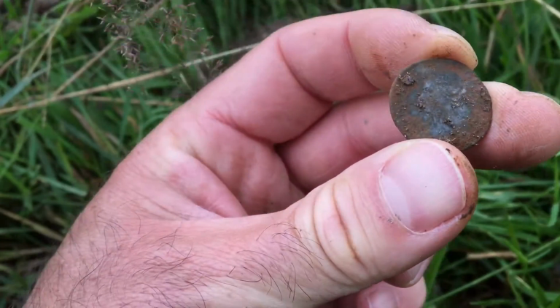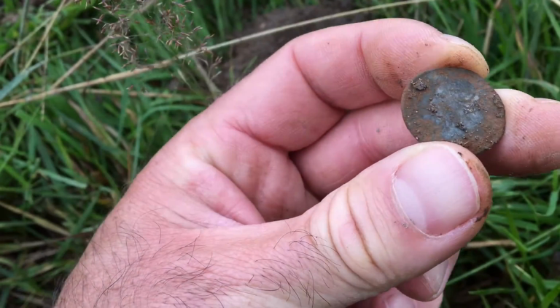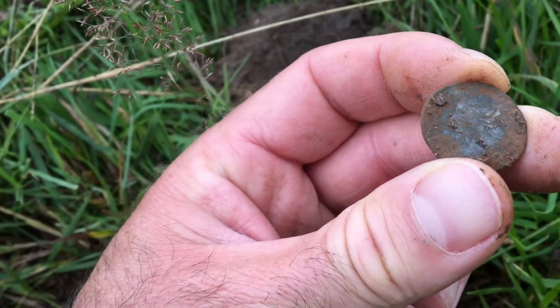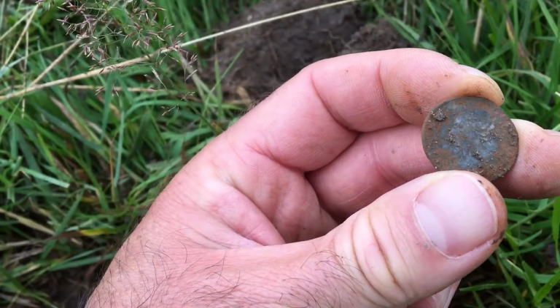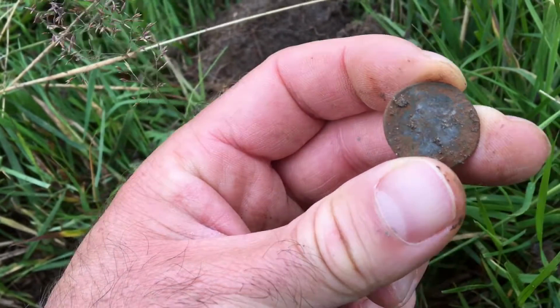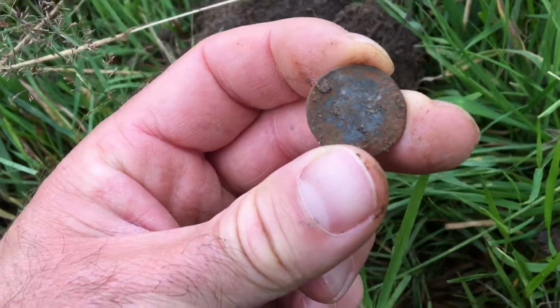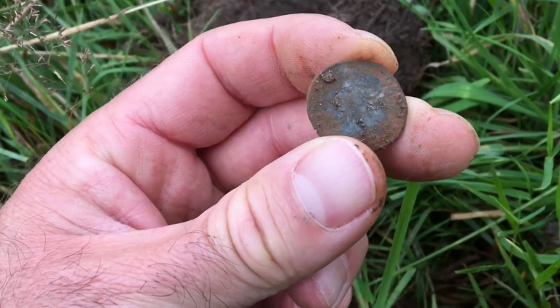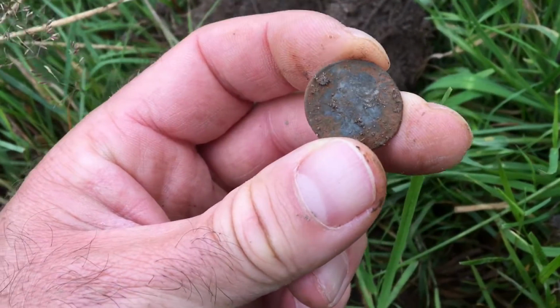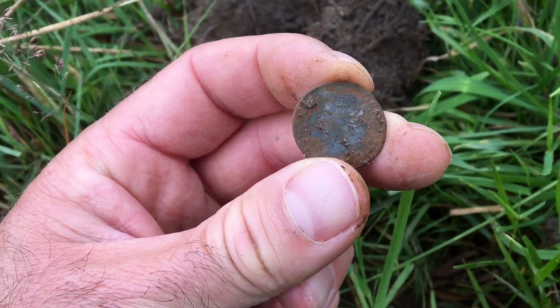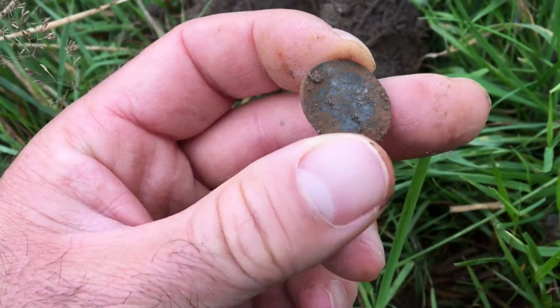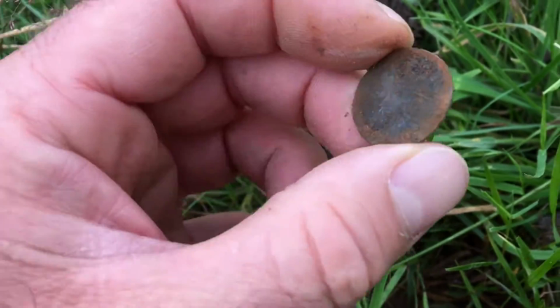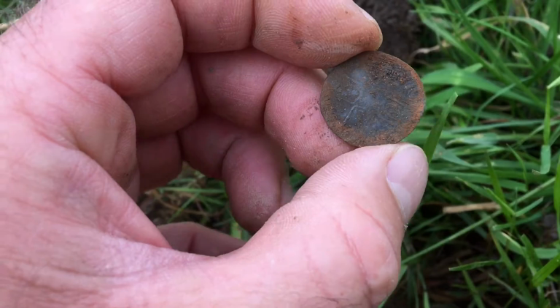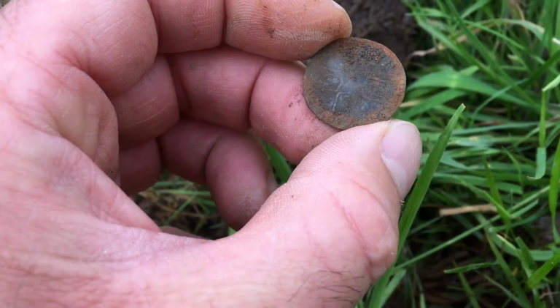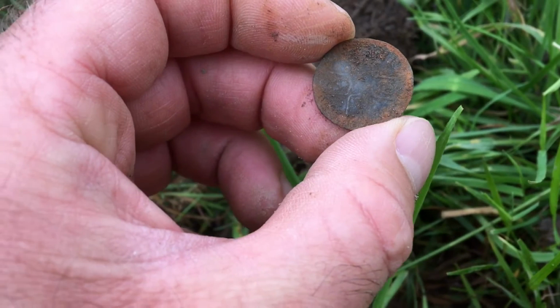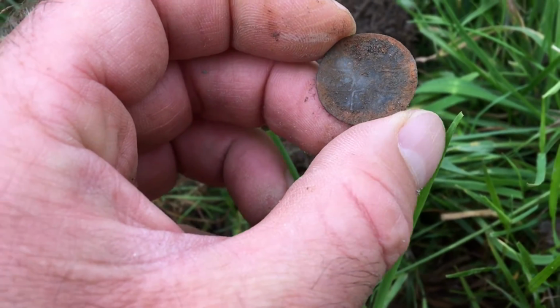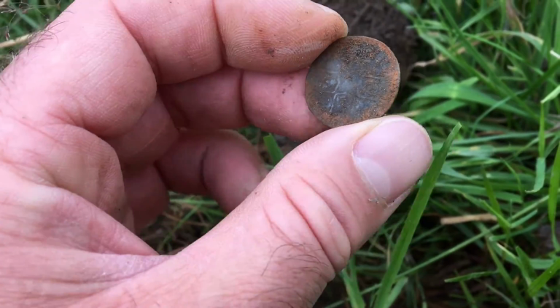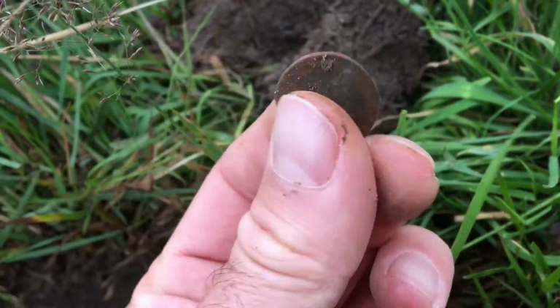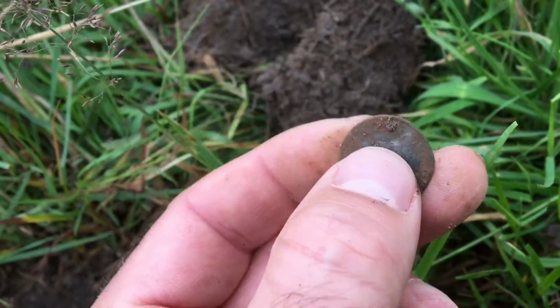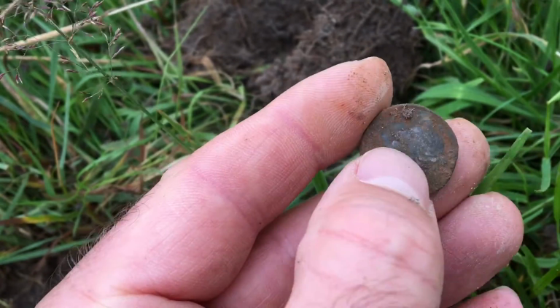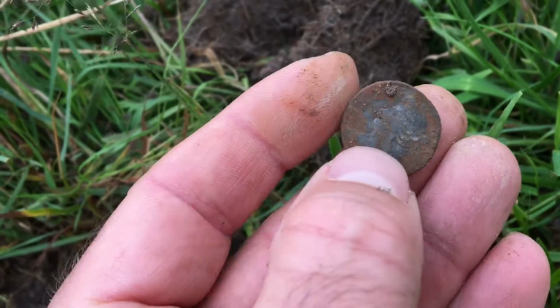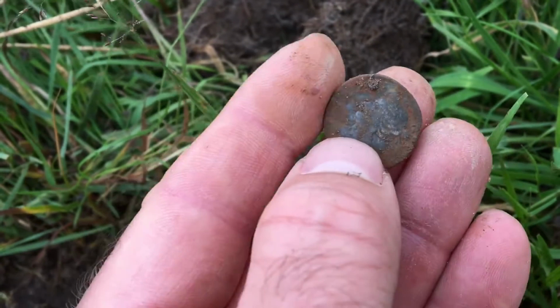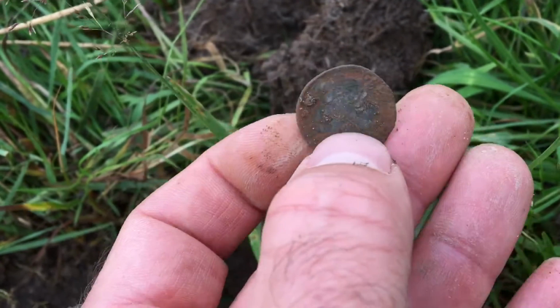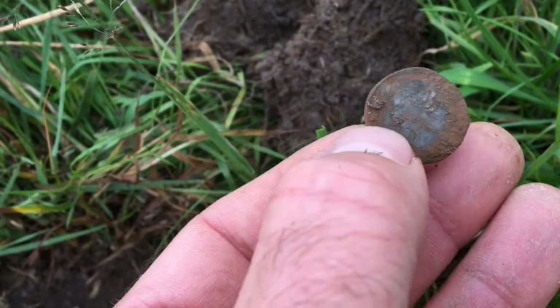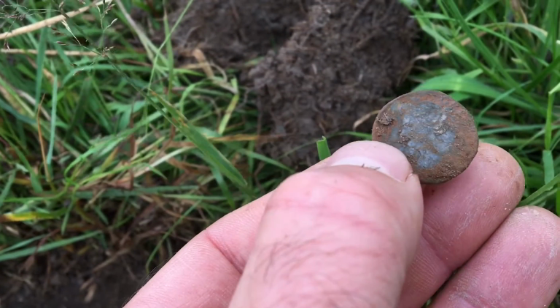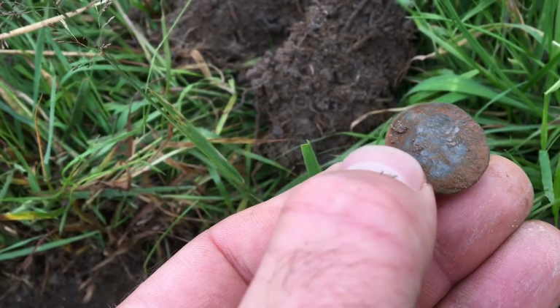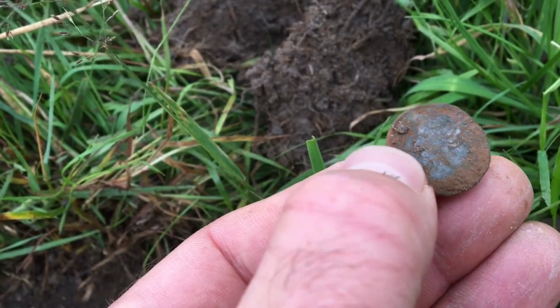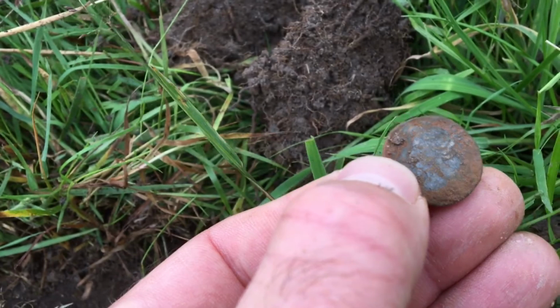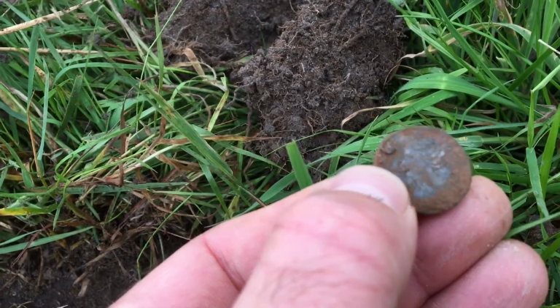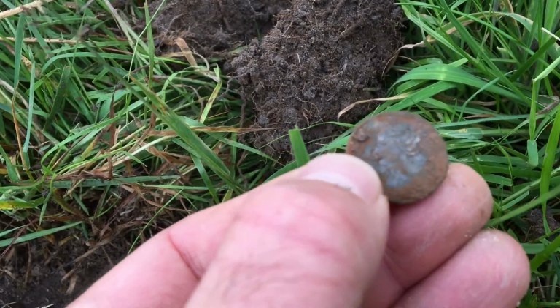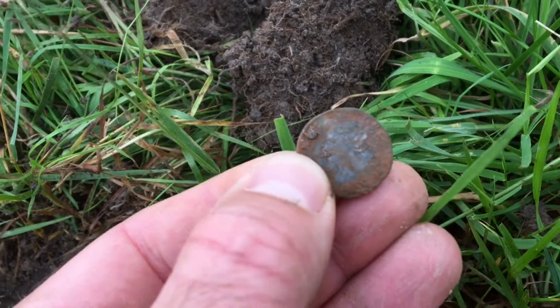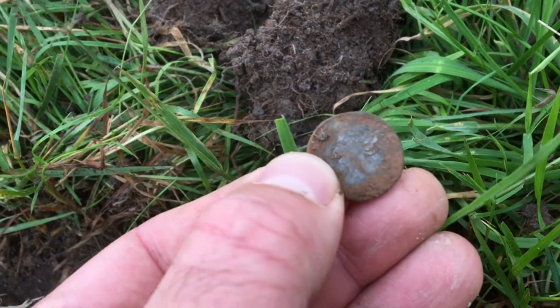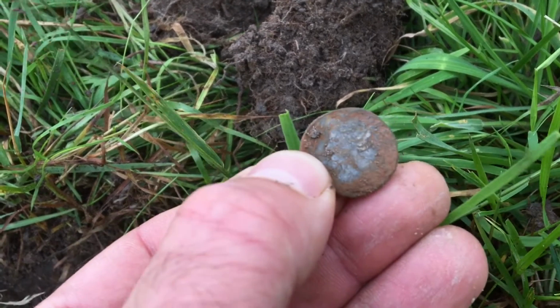I don't know what this one is — just pulled up a nice little silver, whatever it is, we'll find out later. Looks like a portrait of a queen on it.